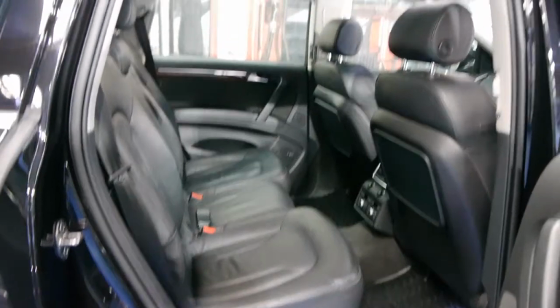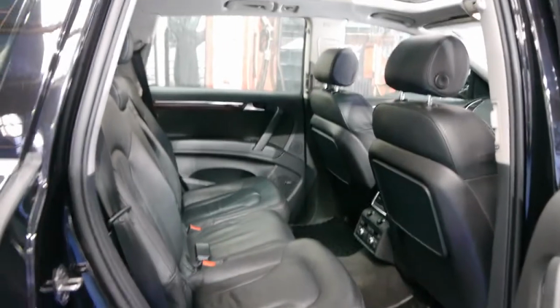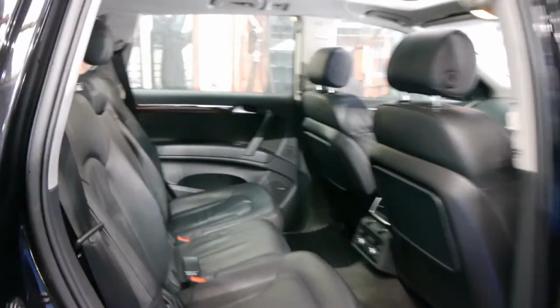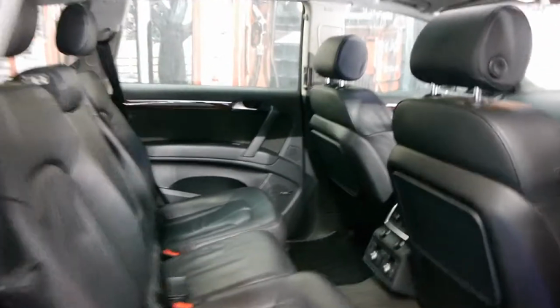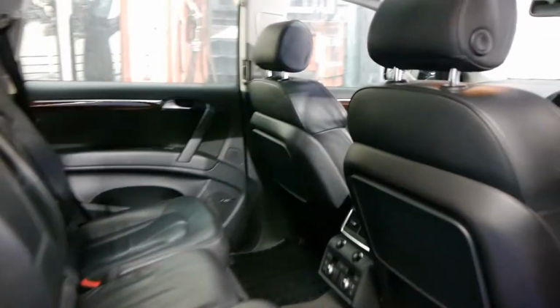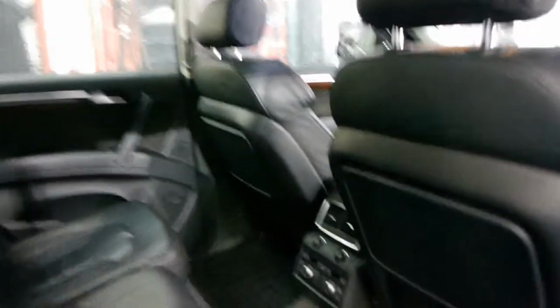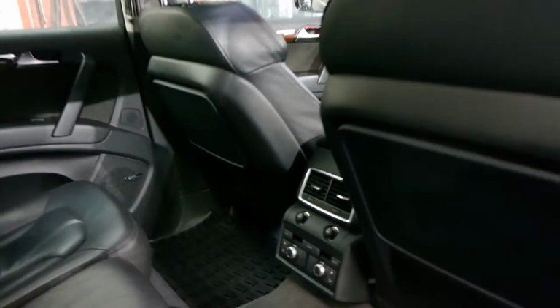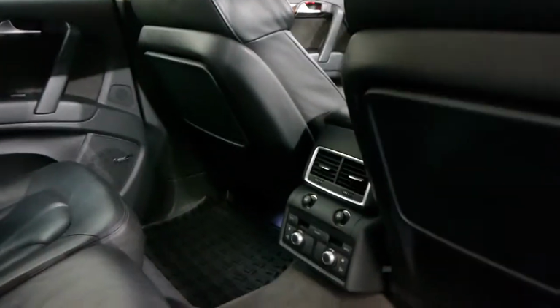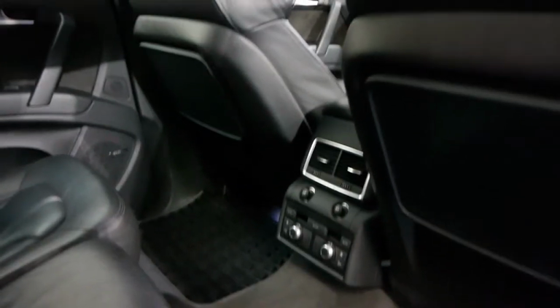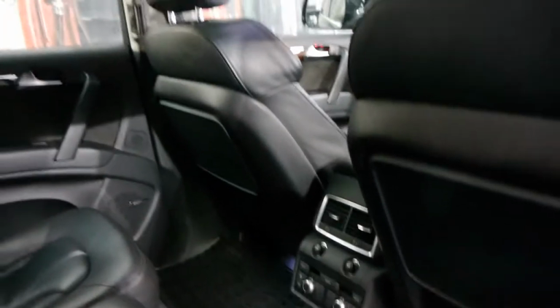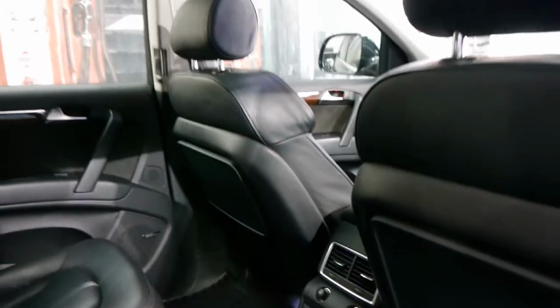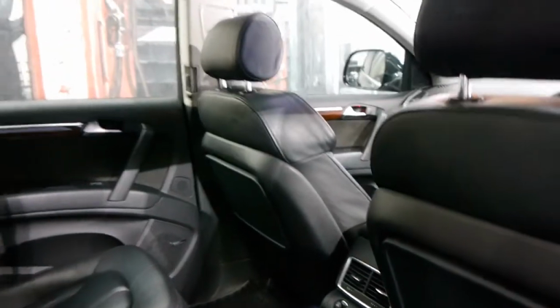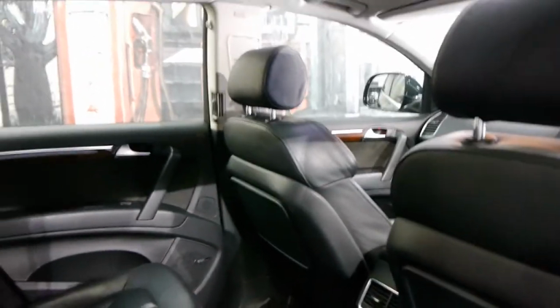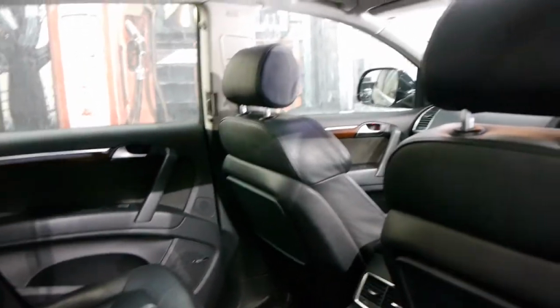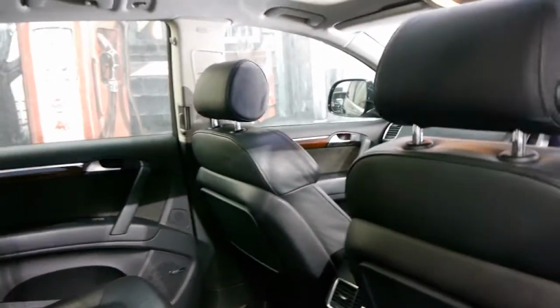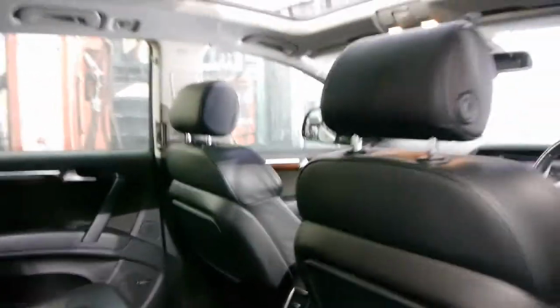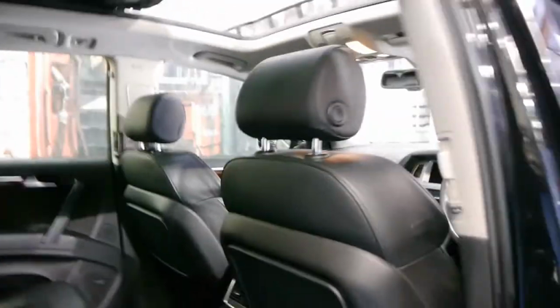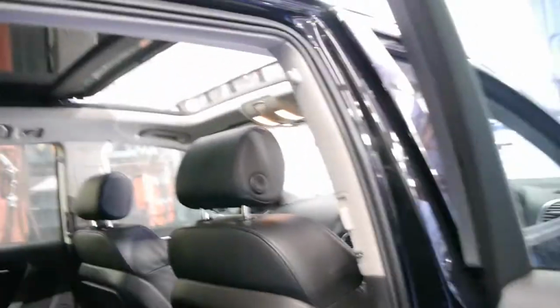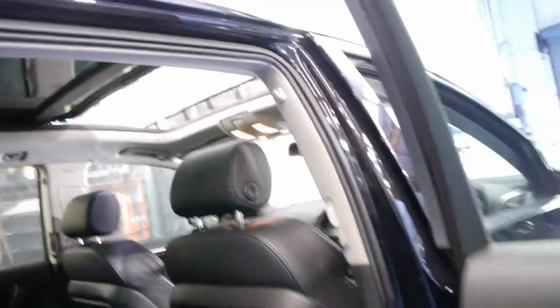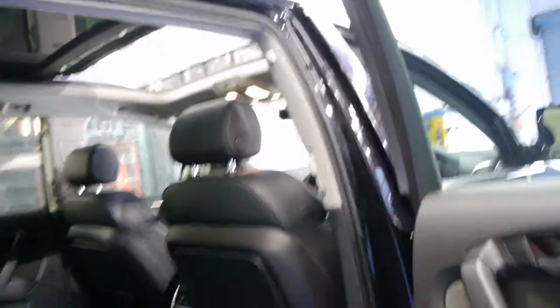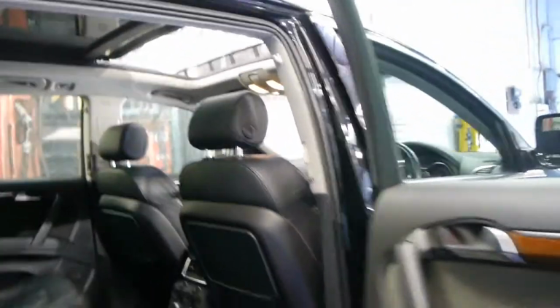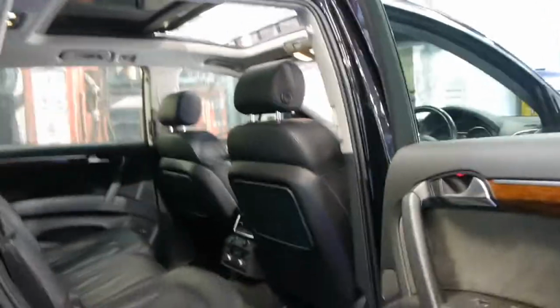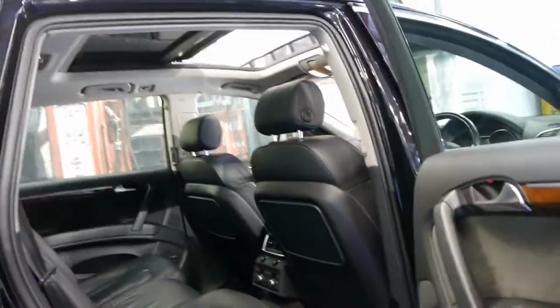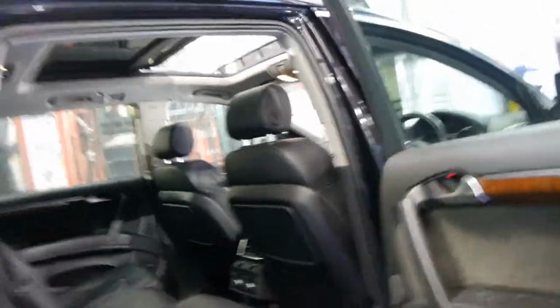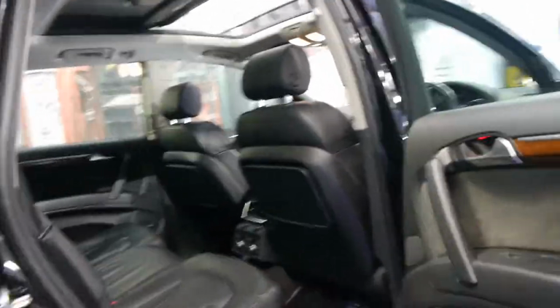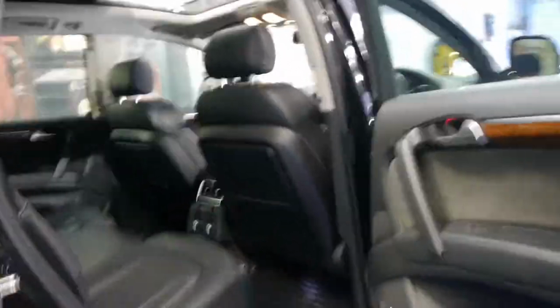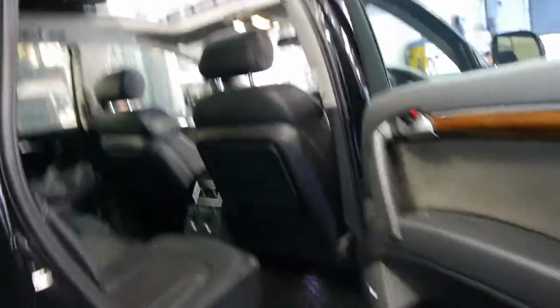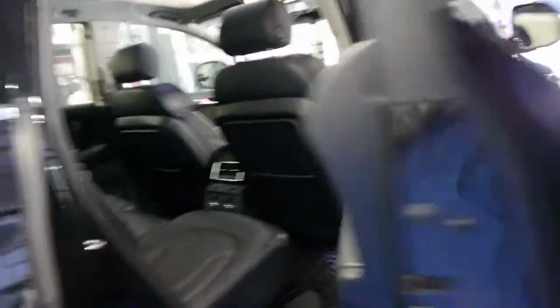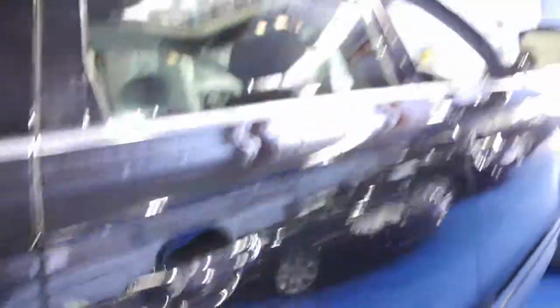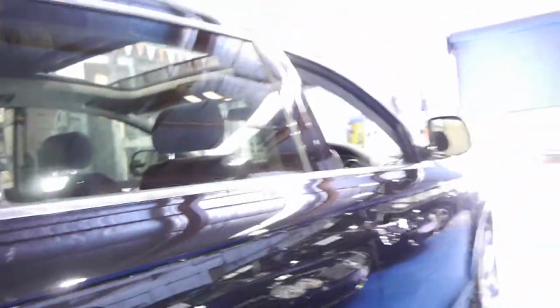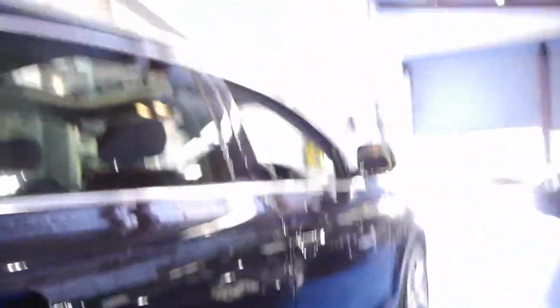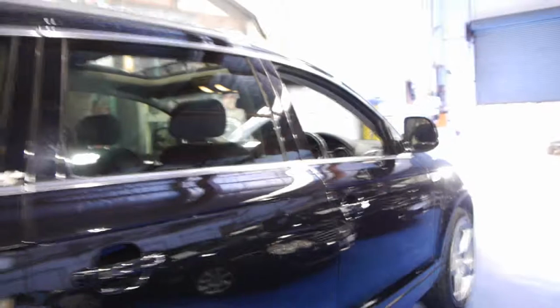So this is a seven-seater and it does have air conditioning controls in the back as well. They're very, very comfortable. Now if you're looking for a family car and you're going on trips, going to the snow, whatever it may be, I honestly could not think of a better car than this one.